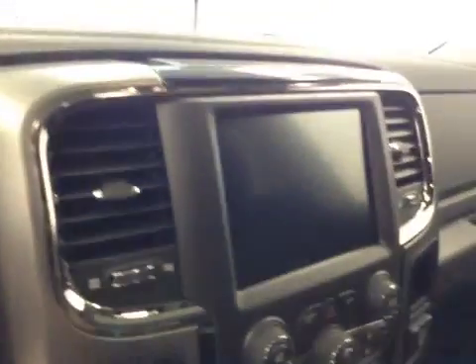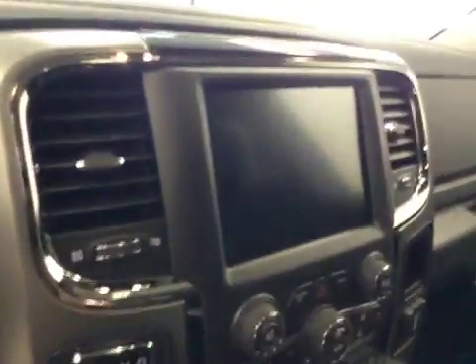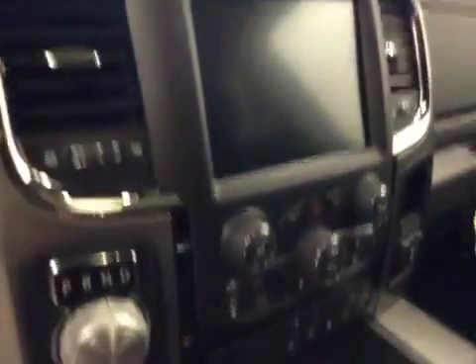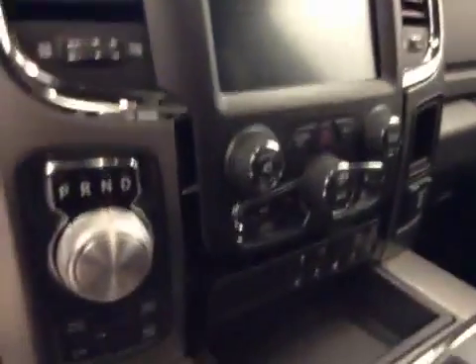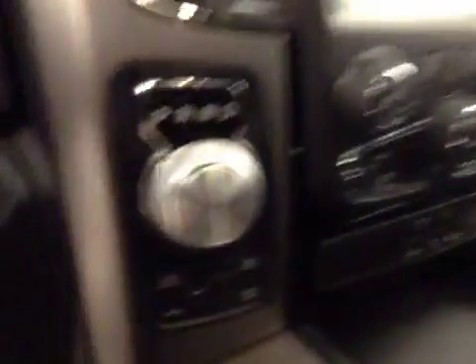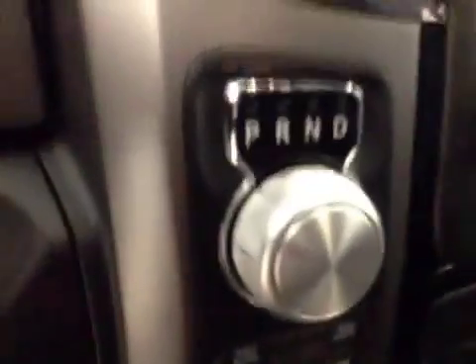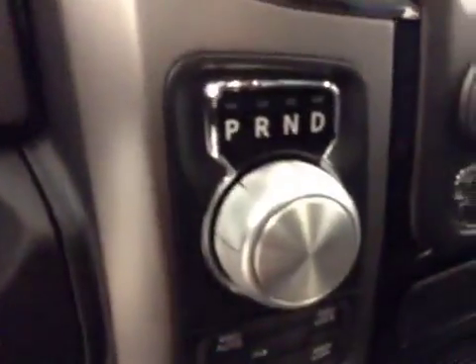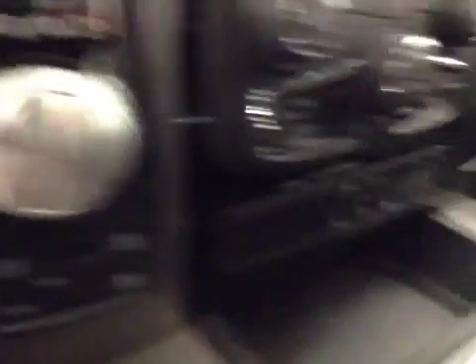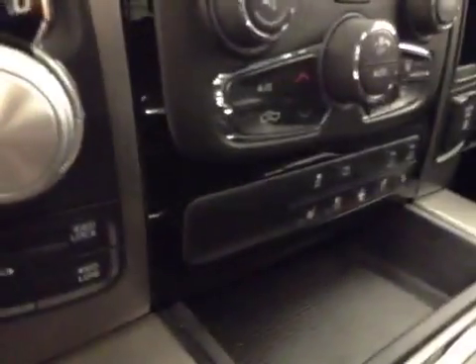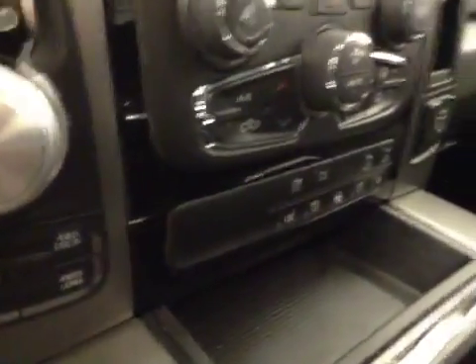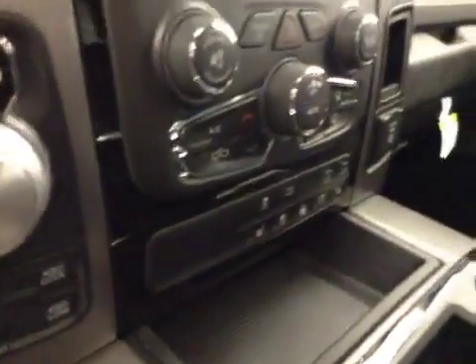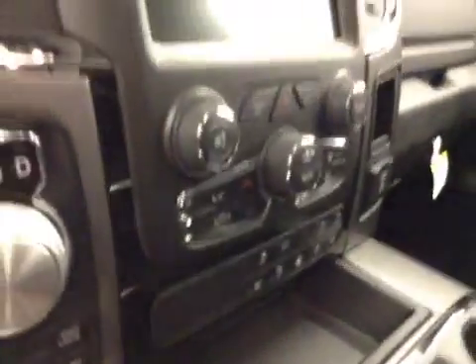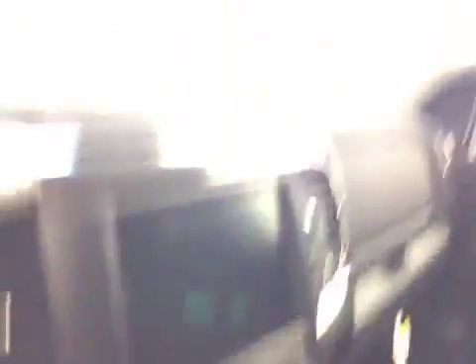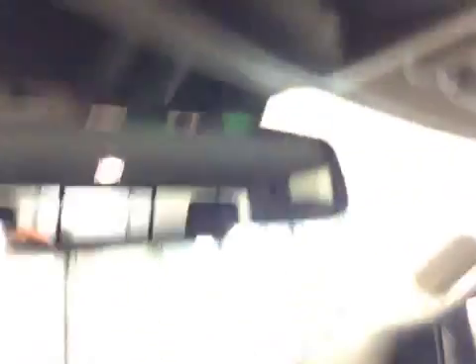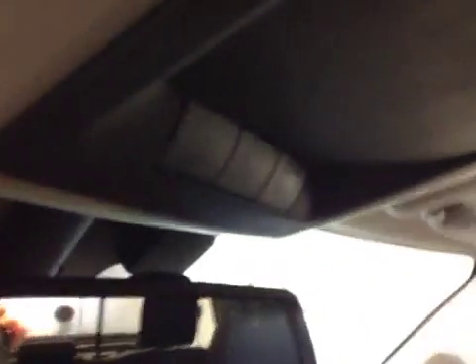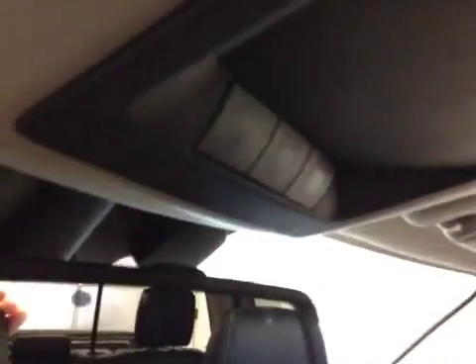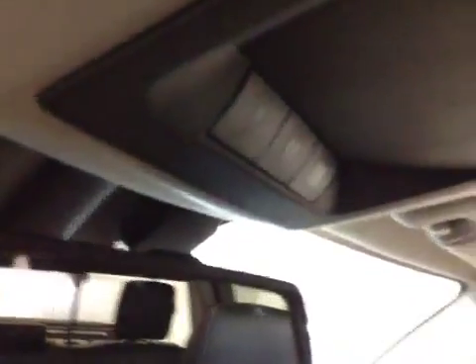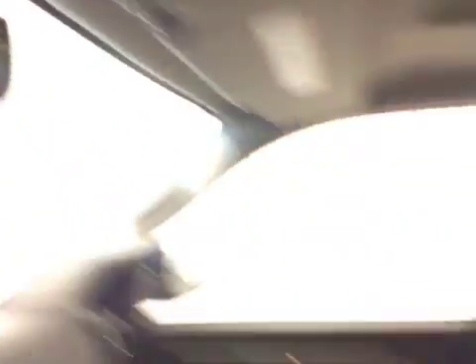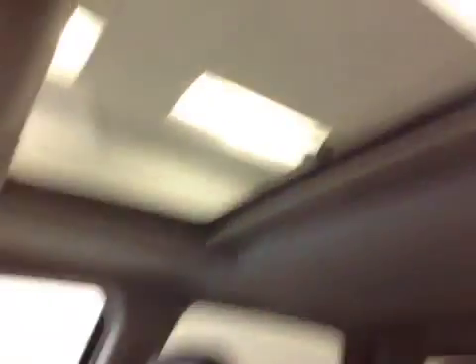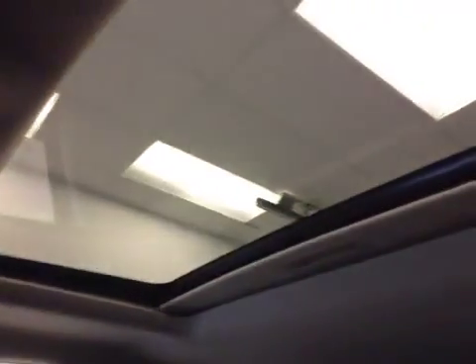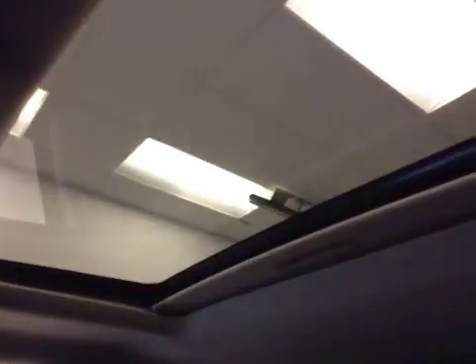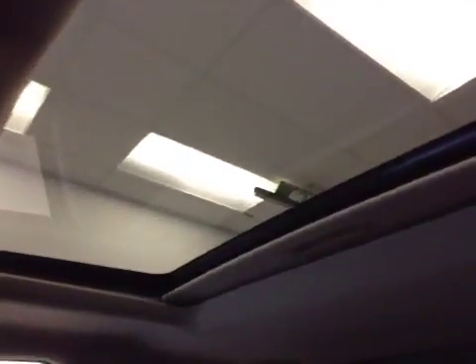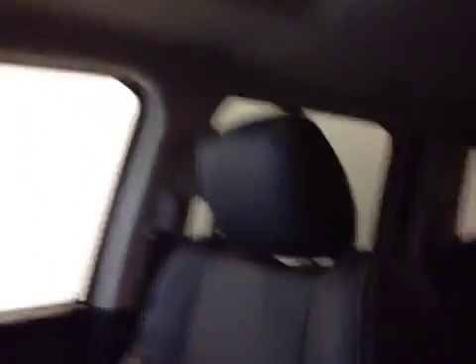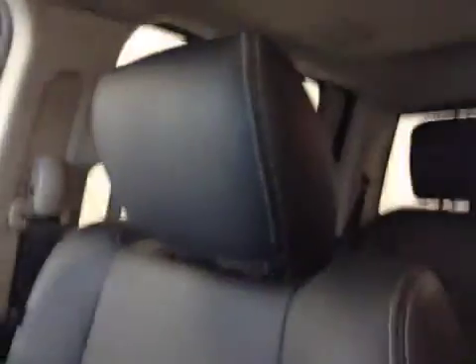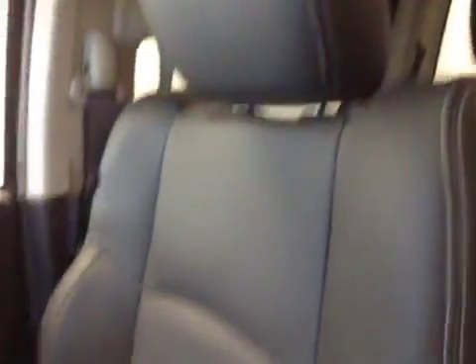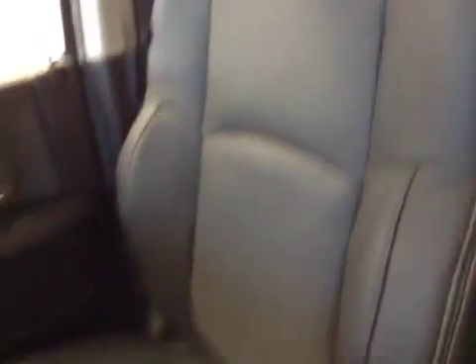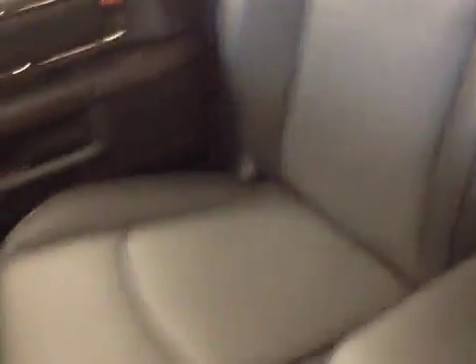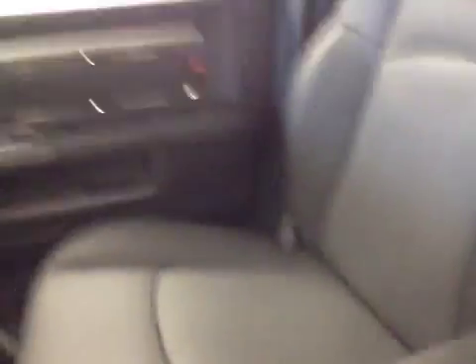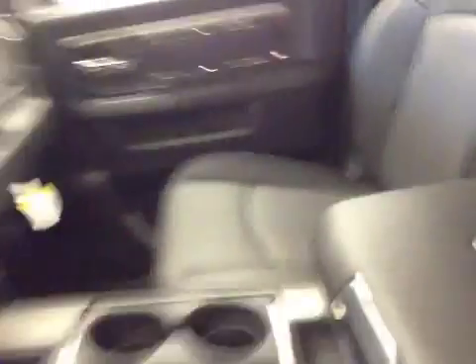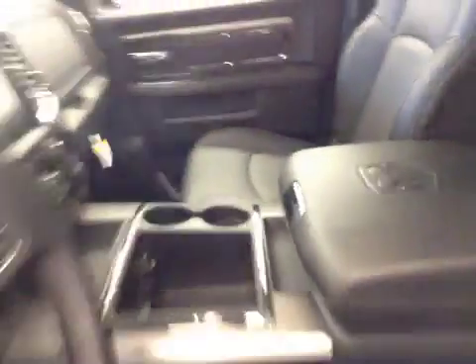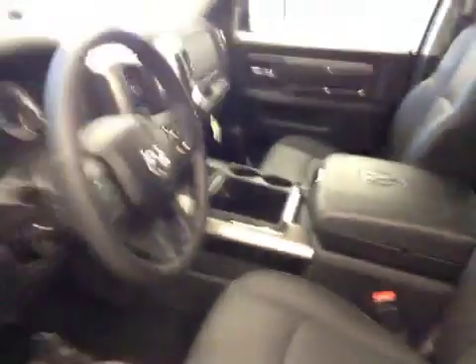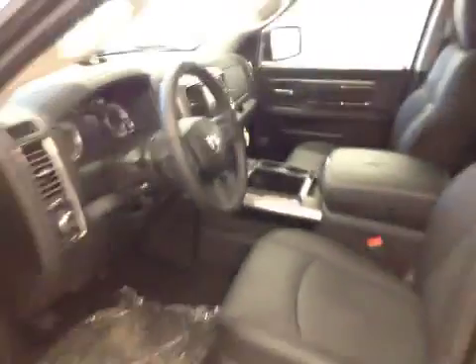AM FM stereo with CD player, heated and cooled front seats, programmable garage door openers, power sunroof. Interior color is black and upholstery is leather.